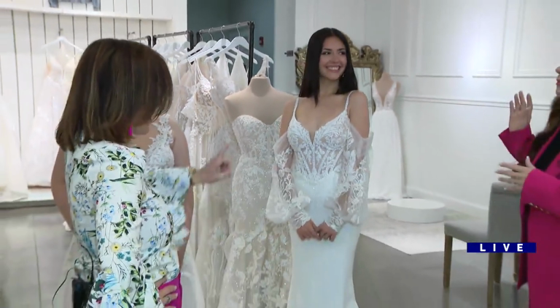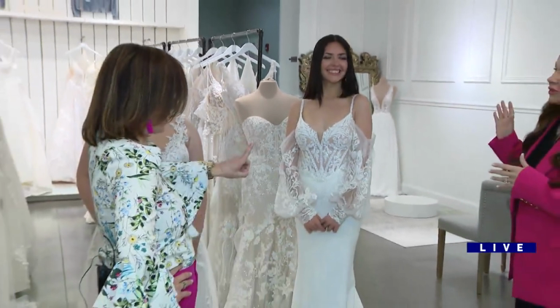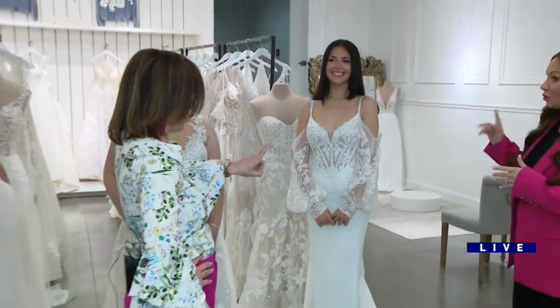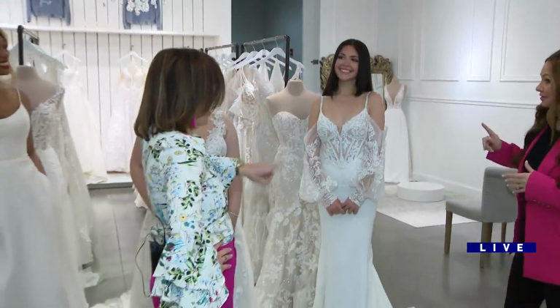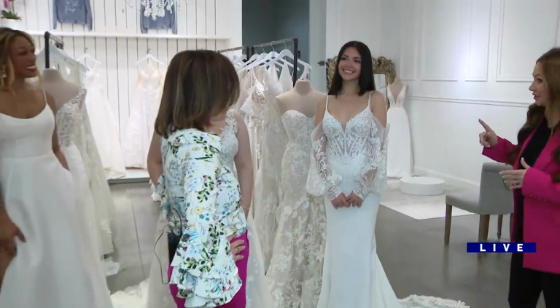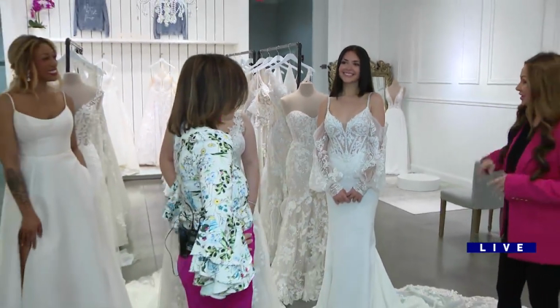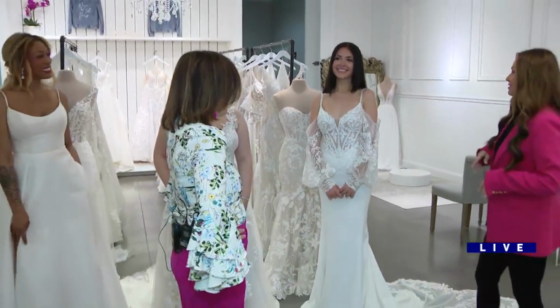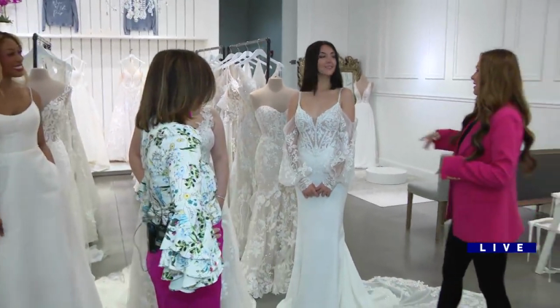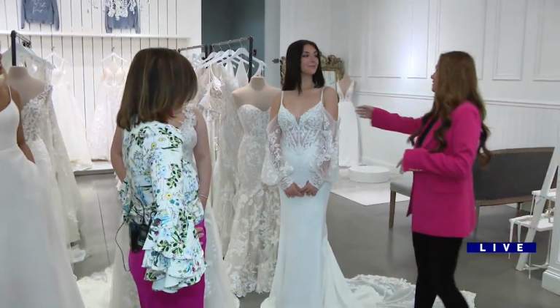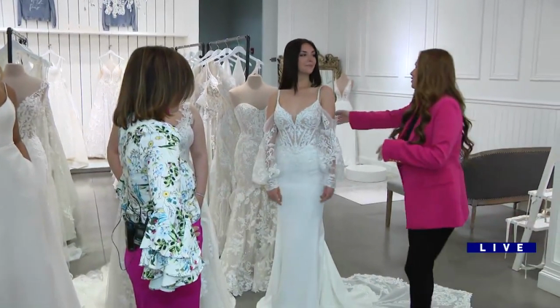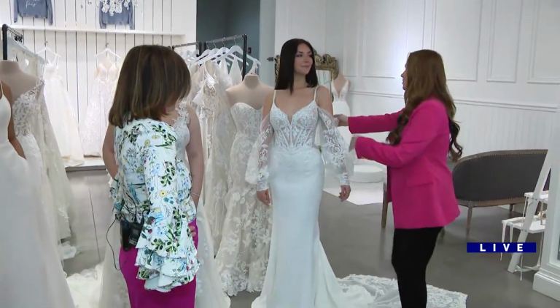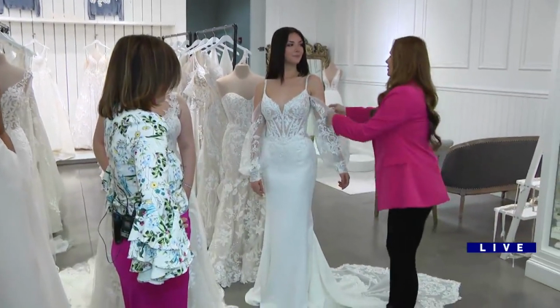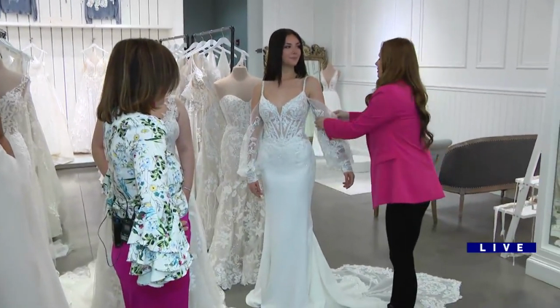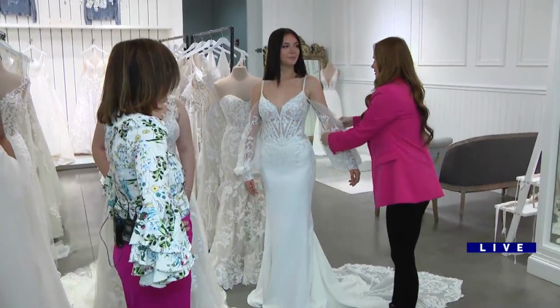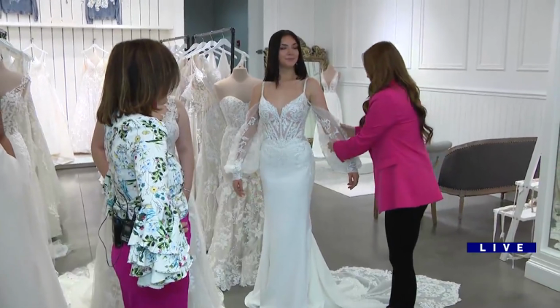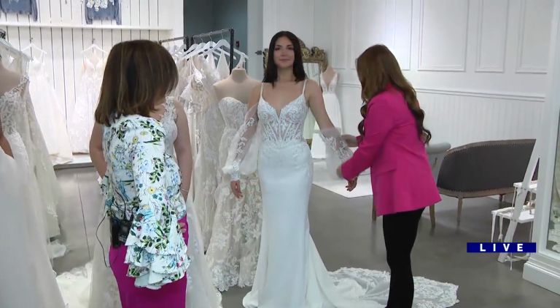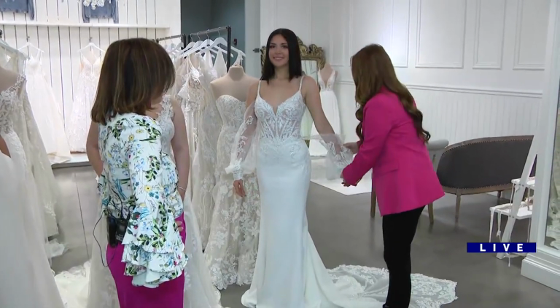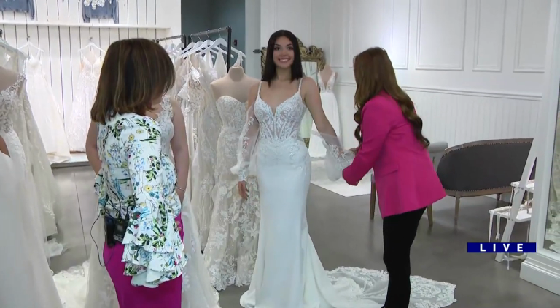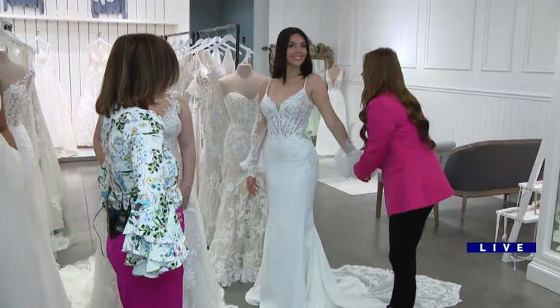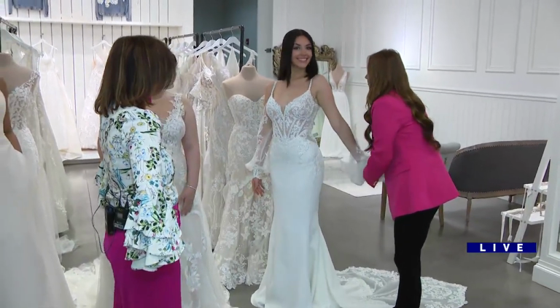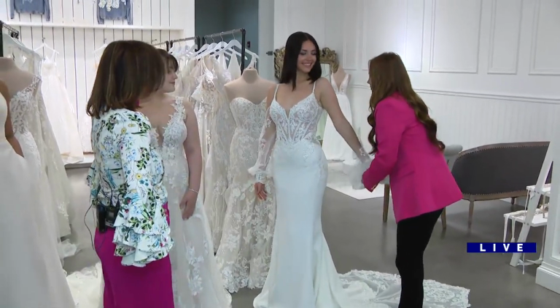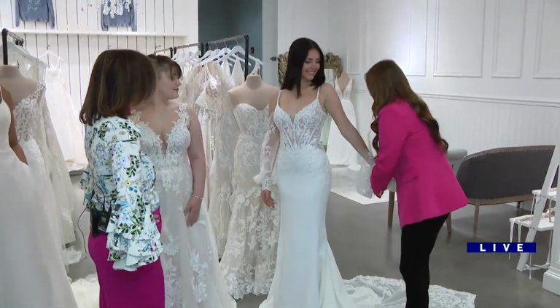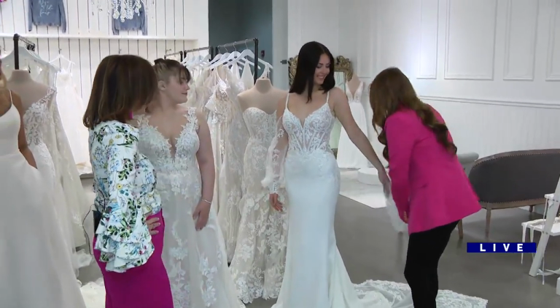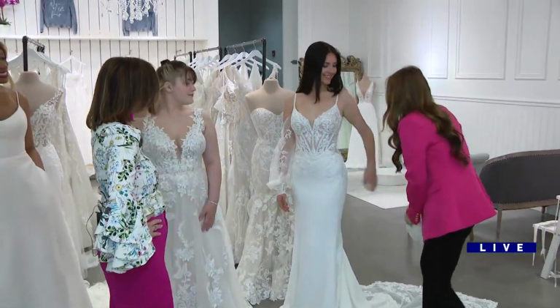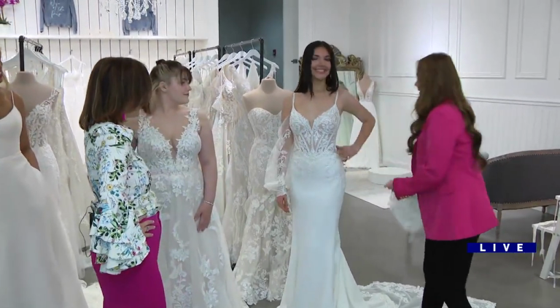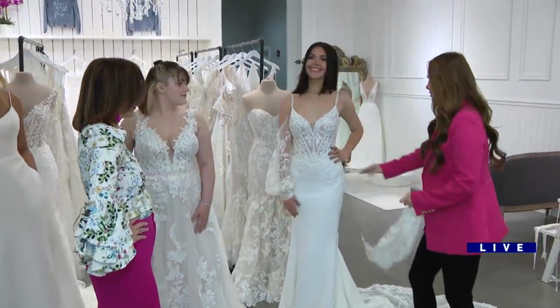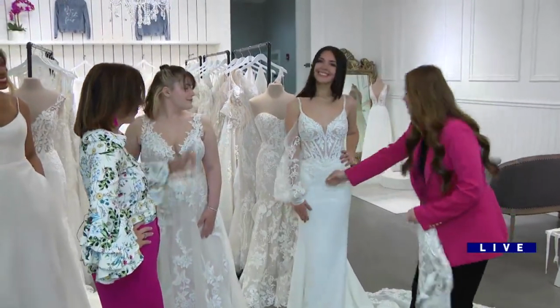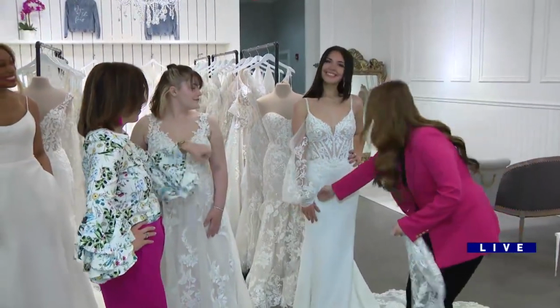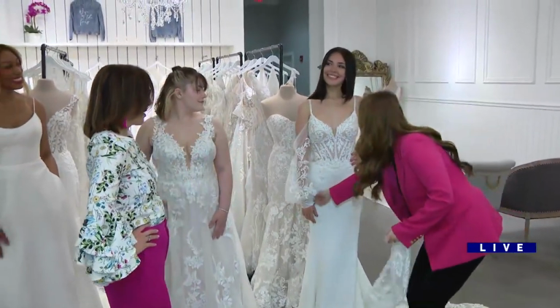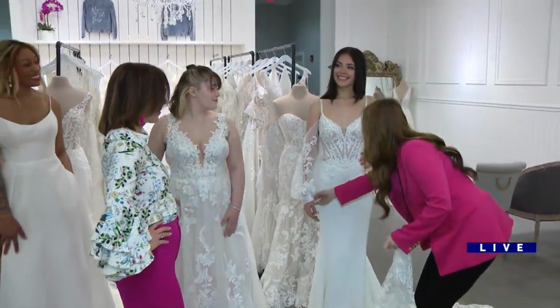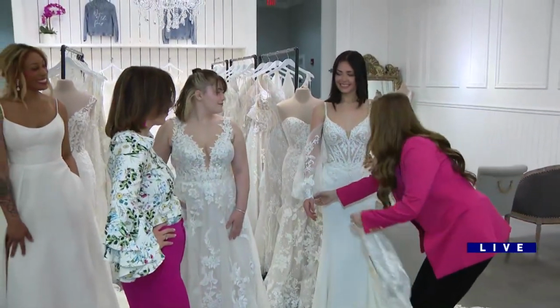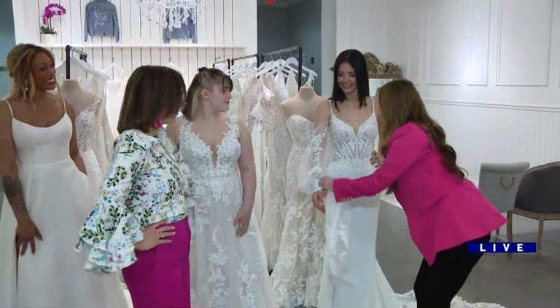The coolest feature is that it has detachable sleeves — look at that! That's great for the party, that's perfect.